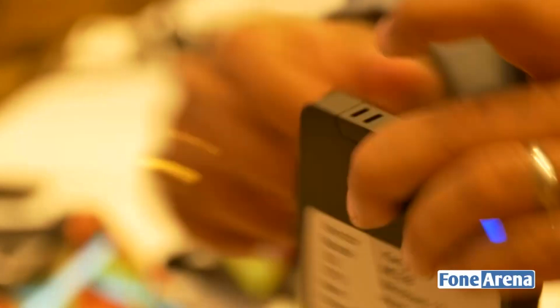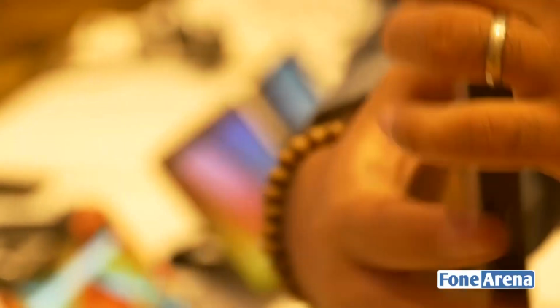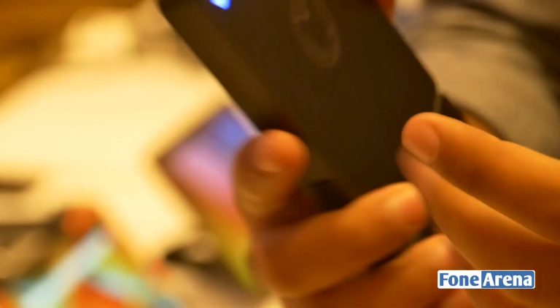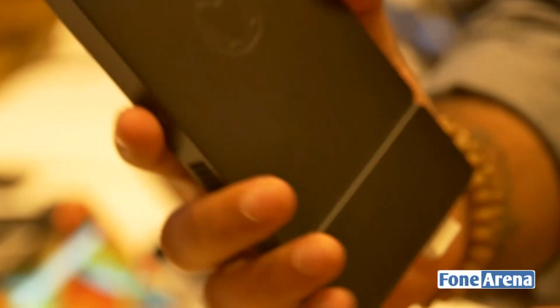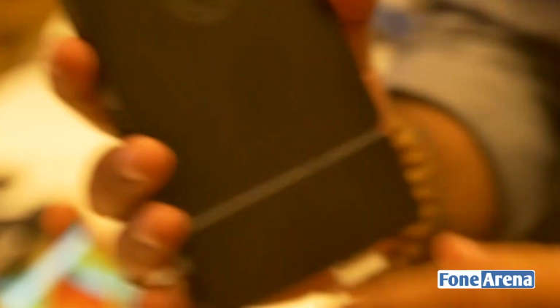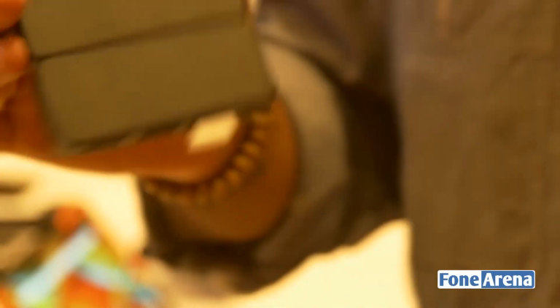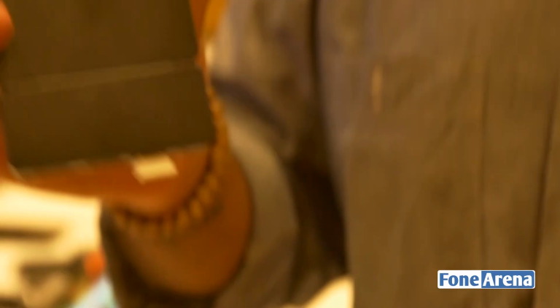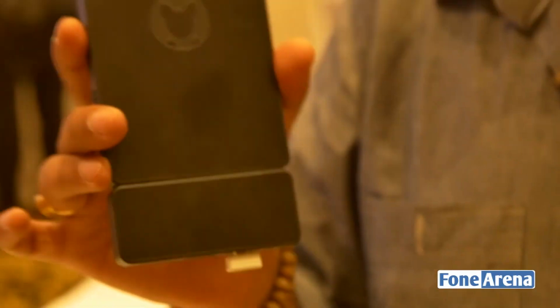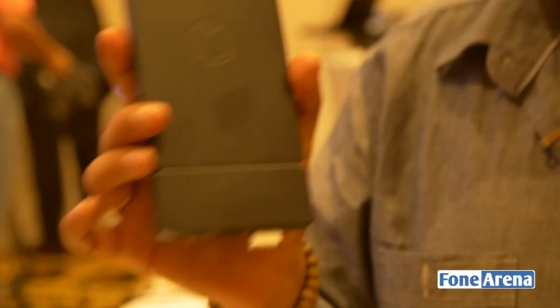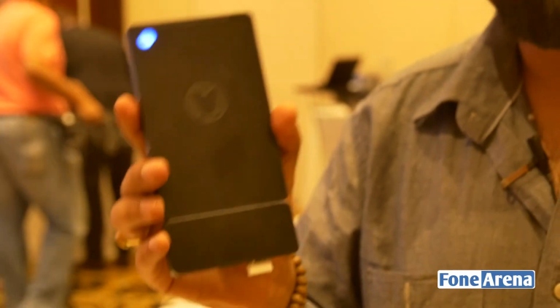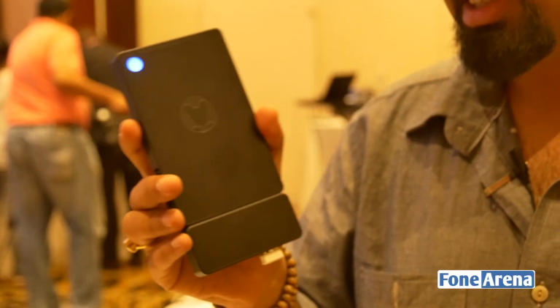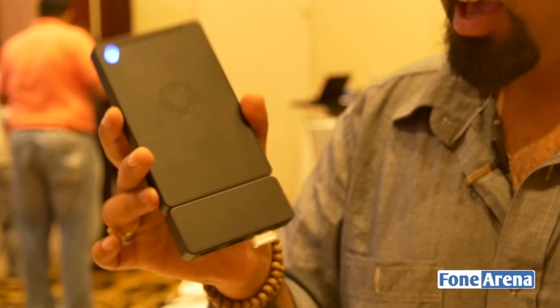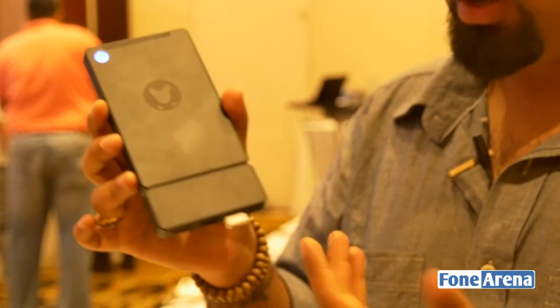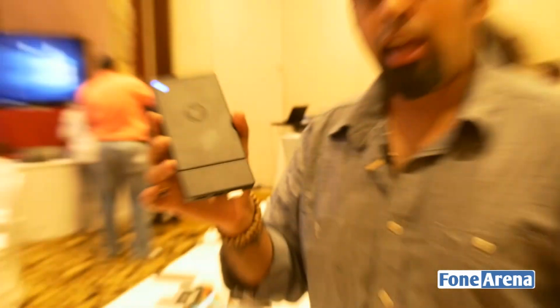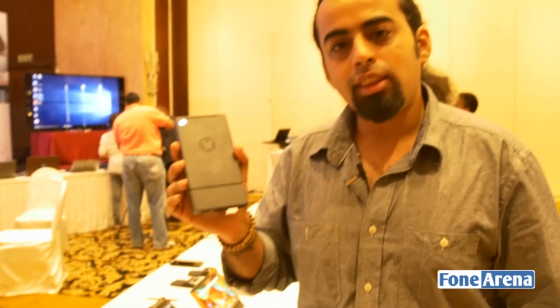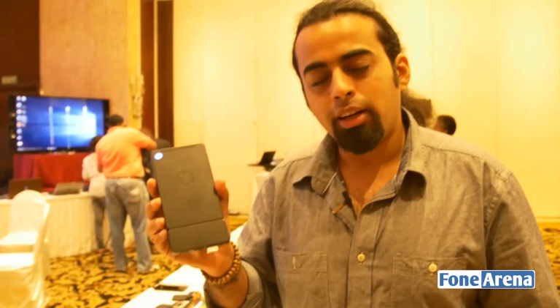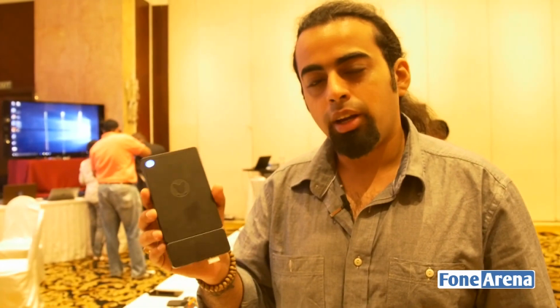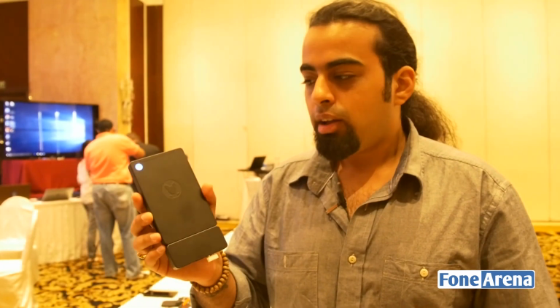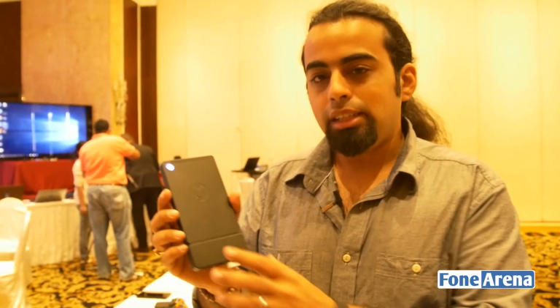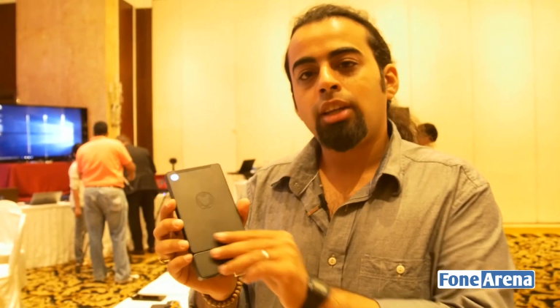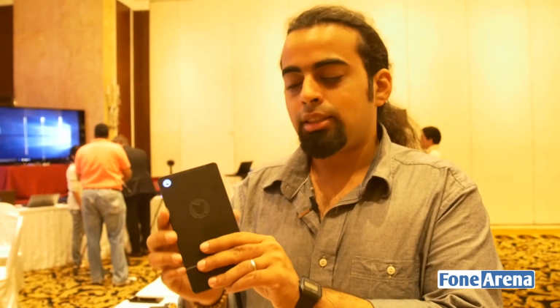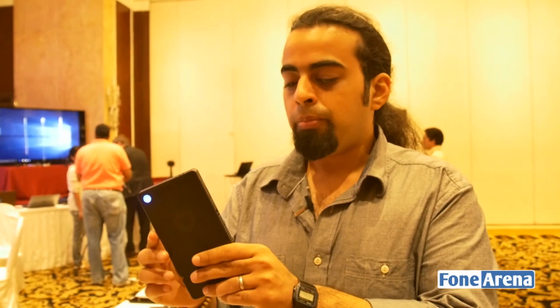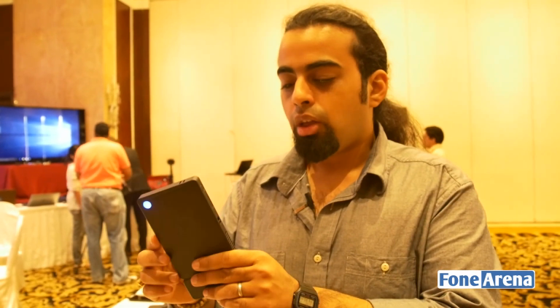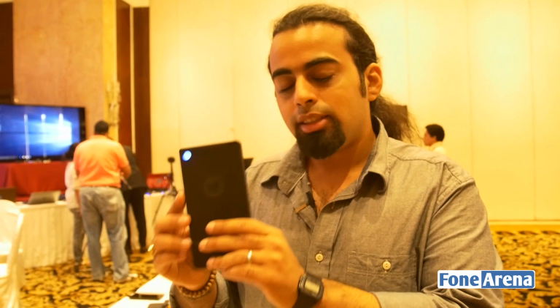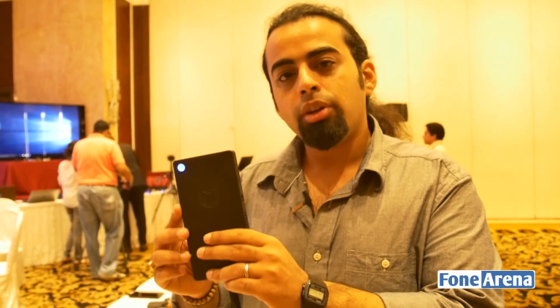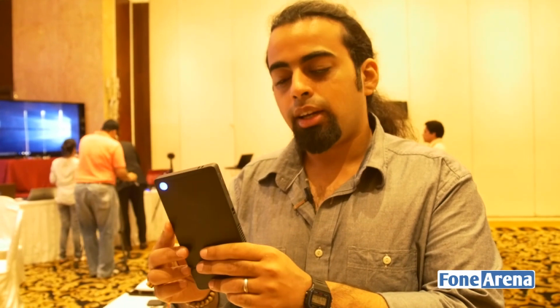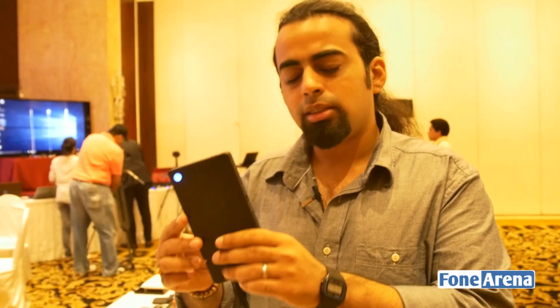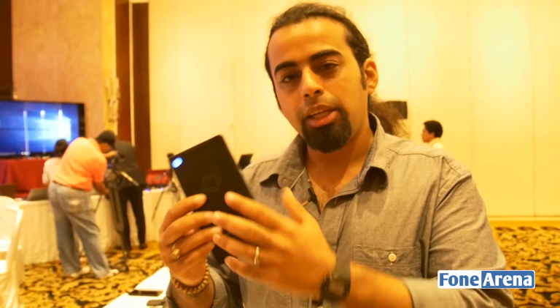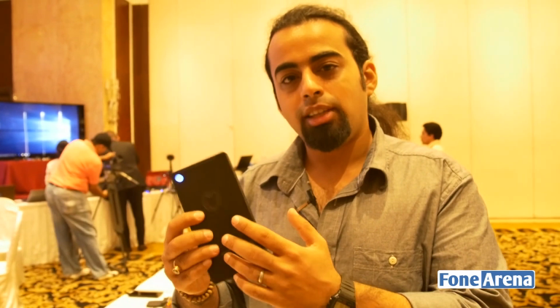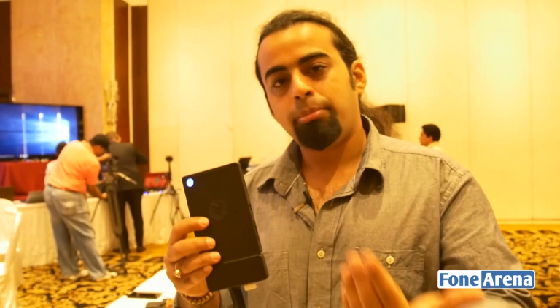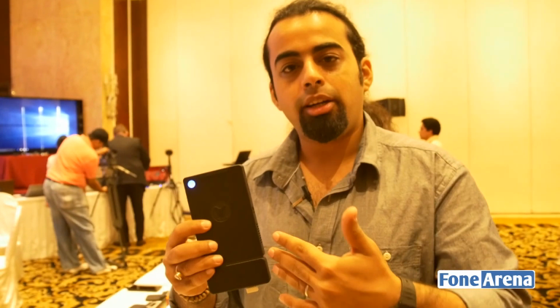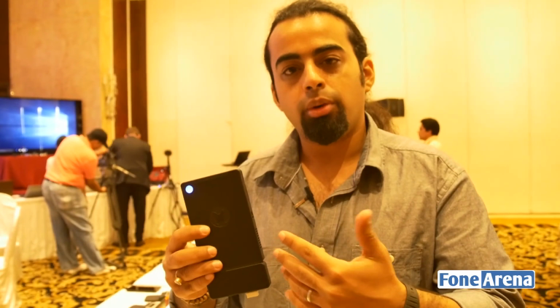Now something that you'll notice is that there's a blue light glowing on this device and we don't really have anything plugged into it. The reason for that is that this computing device, this mini PC, has a battery built into it.